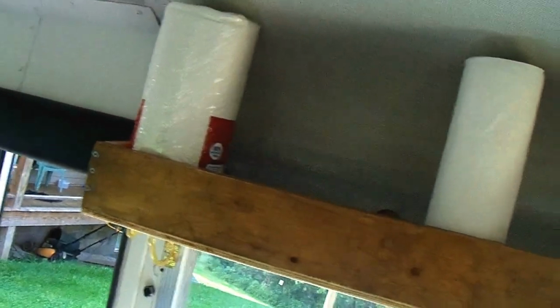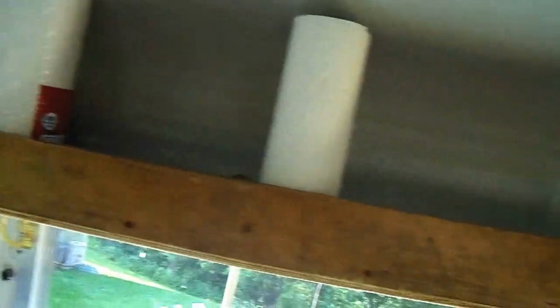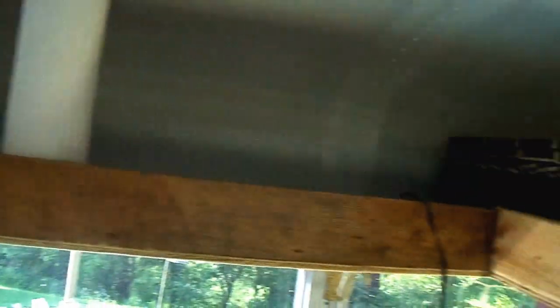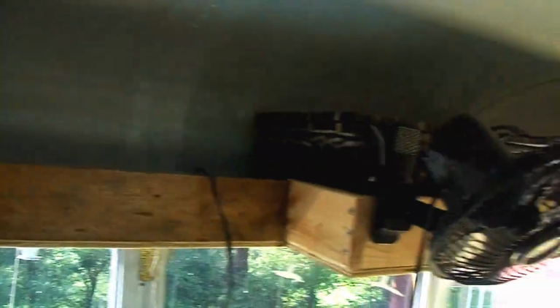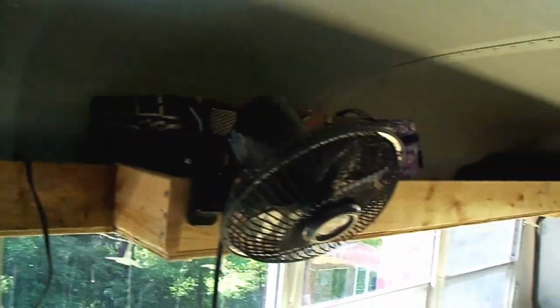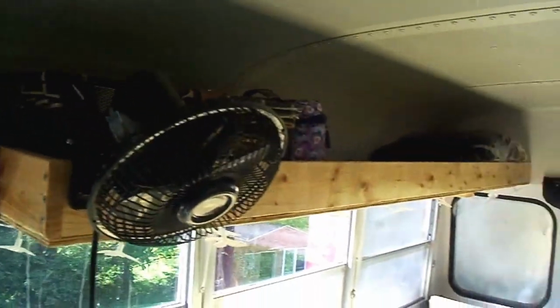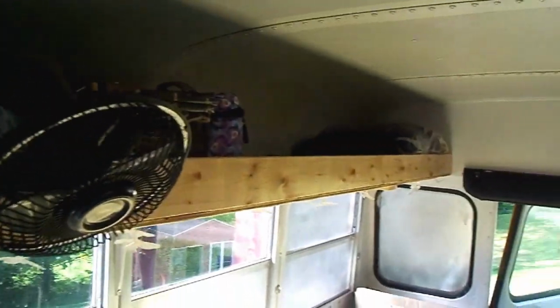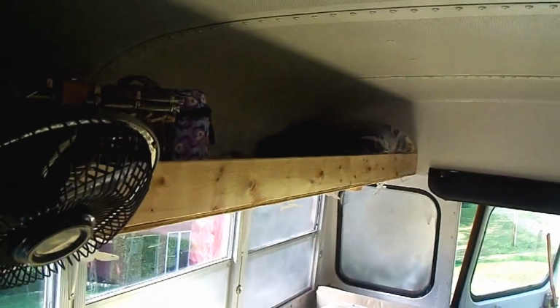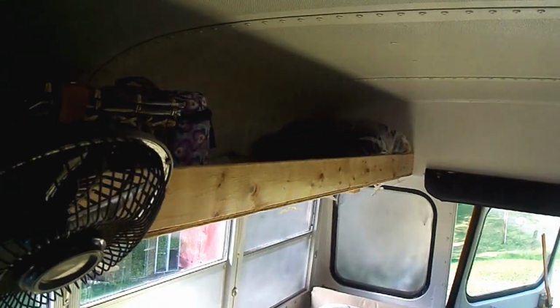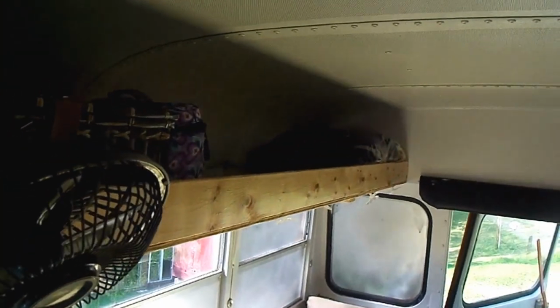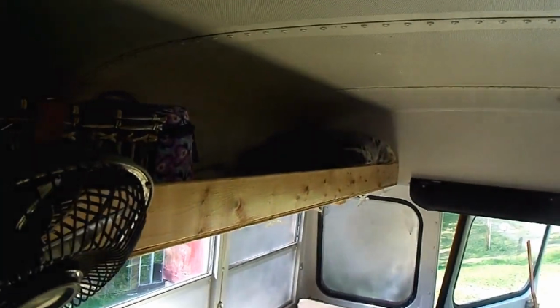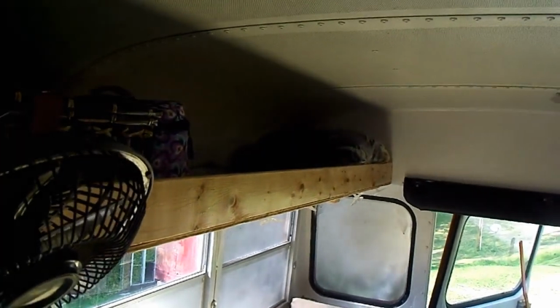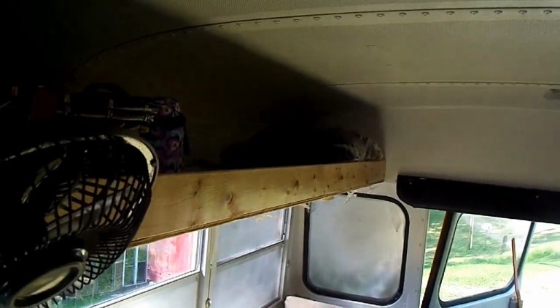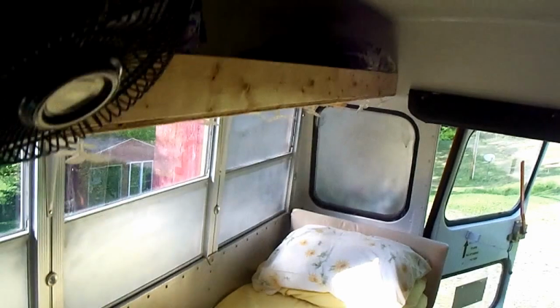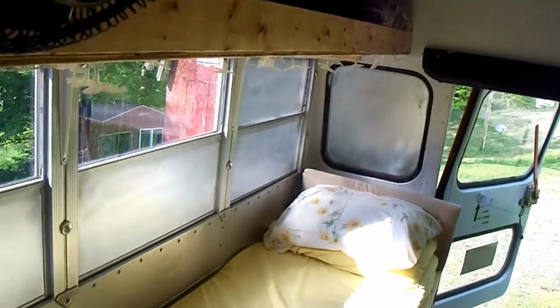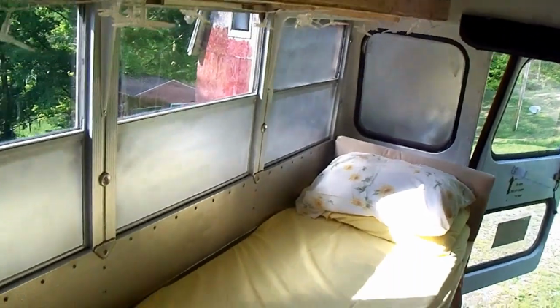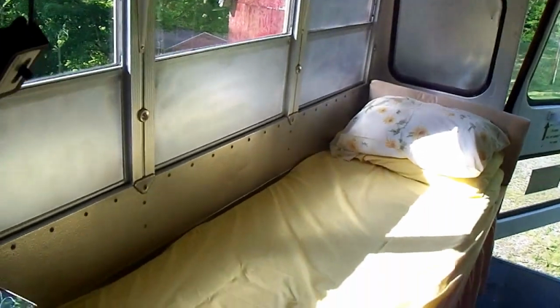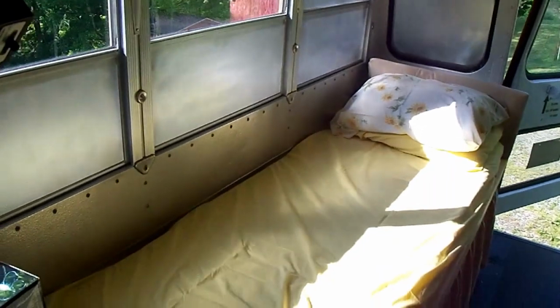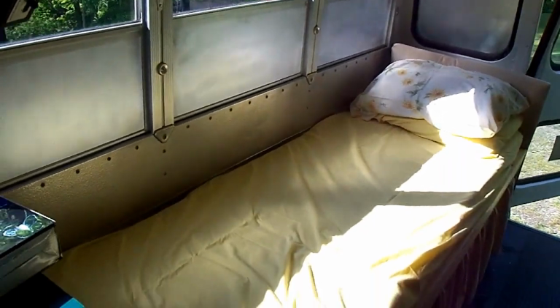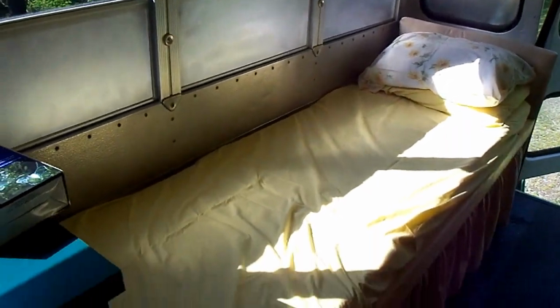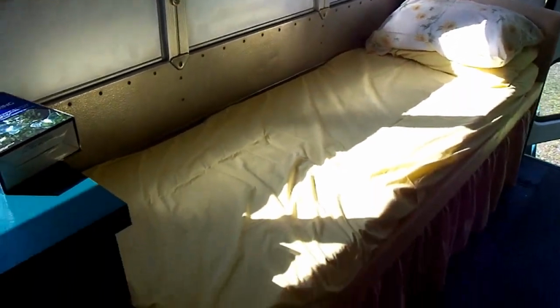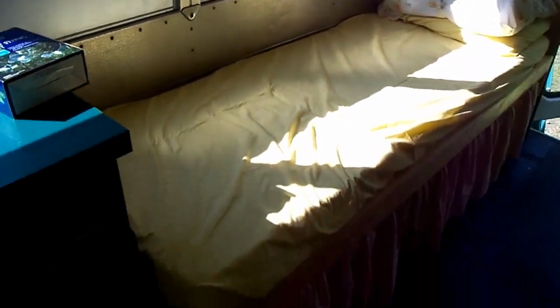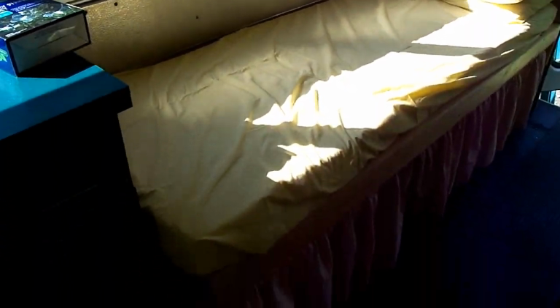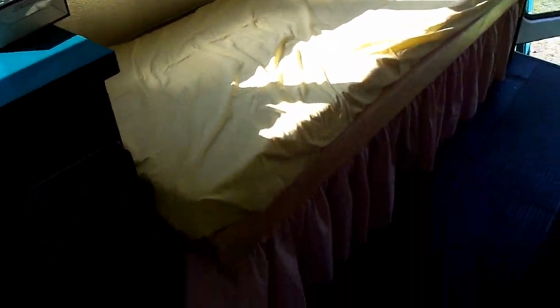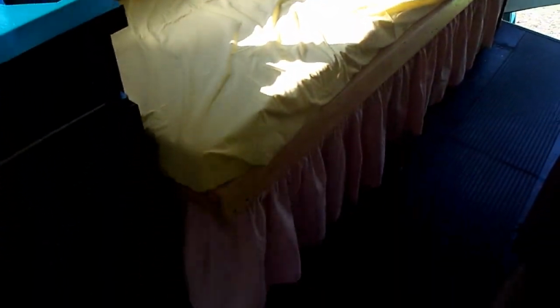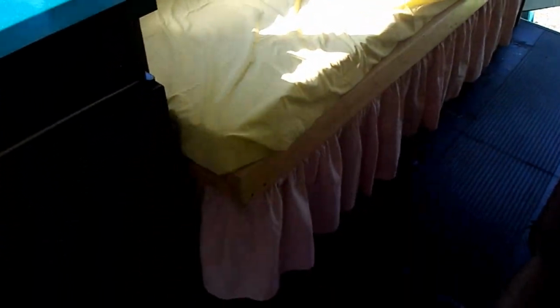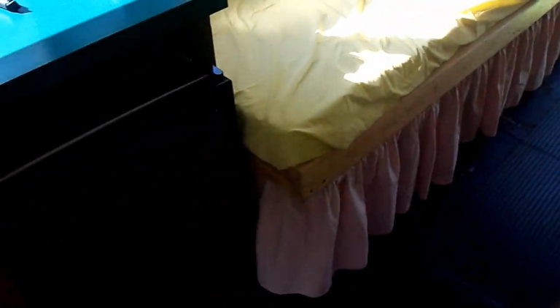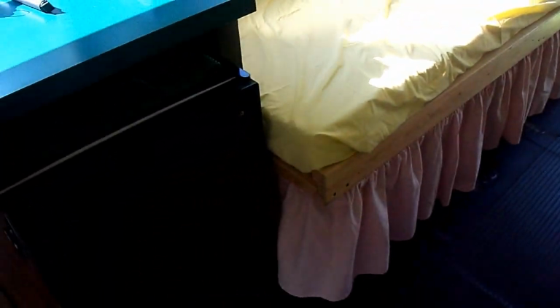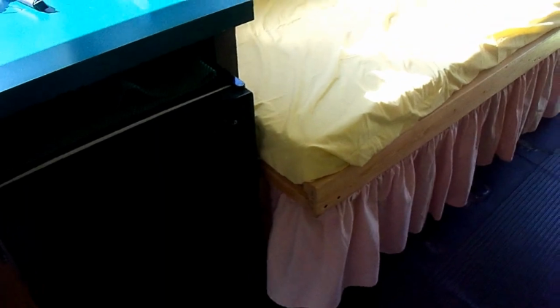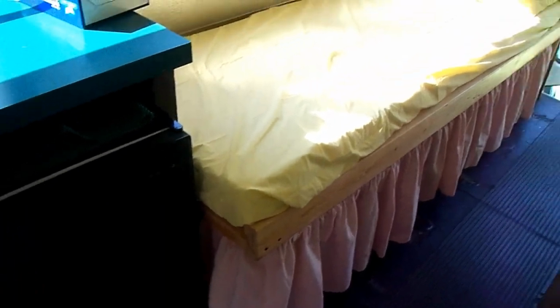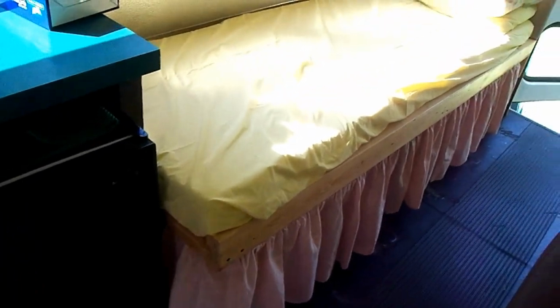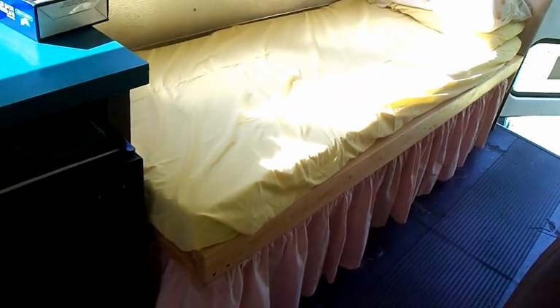My shelving — extra blankets and sheets. I've got my bed all done. My curtains are being finished as we speak.